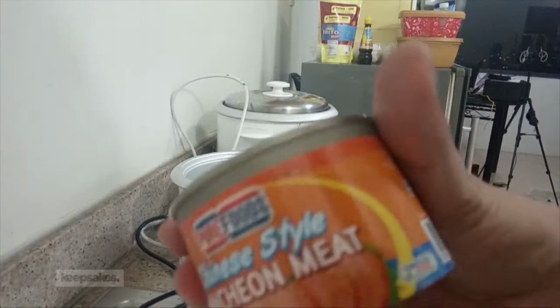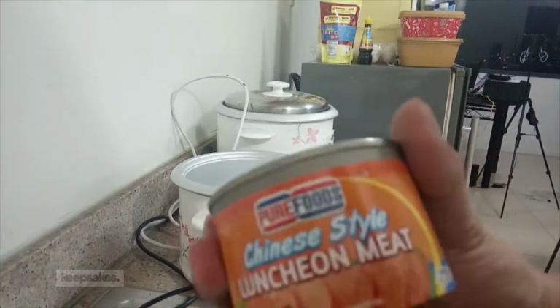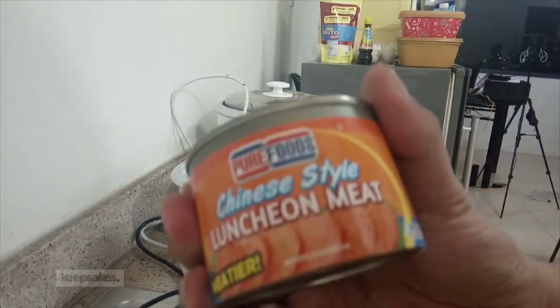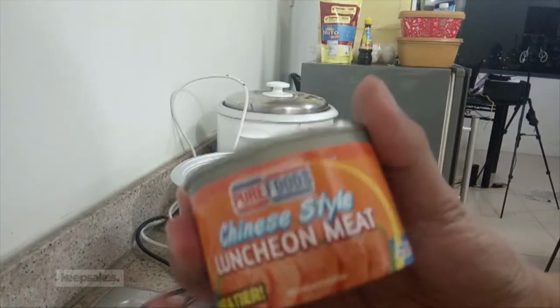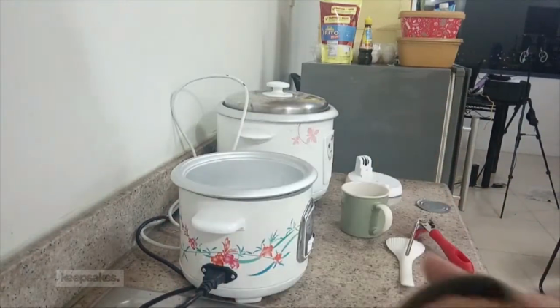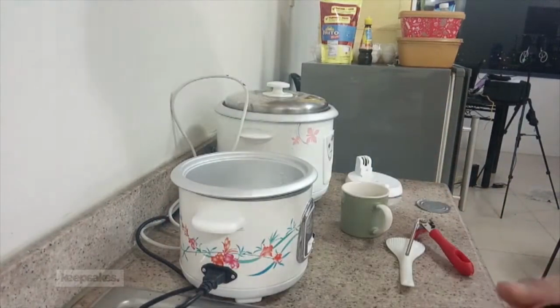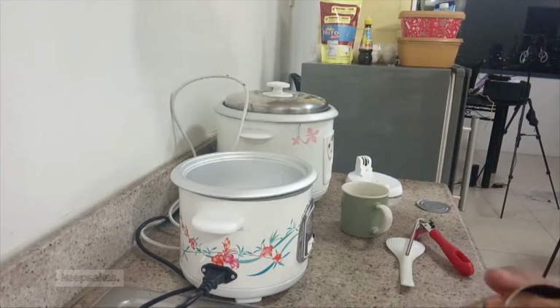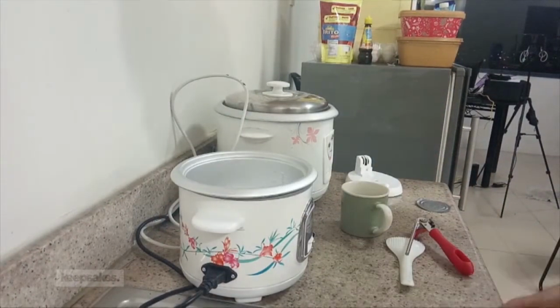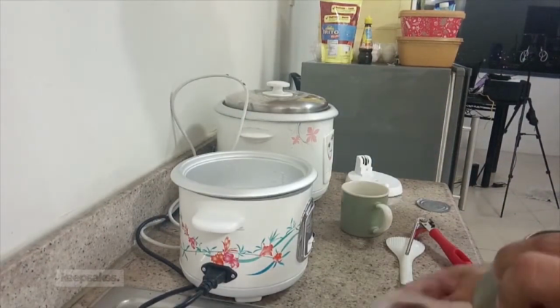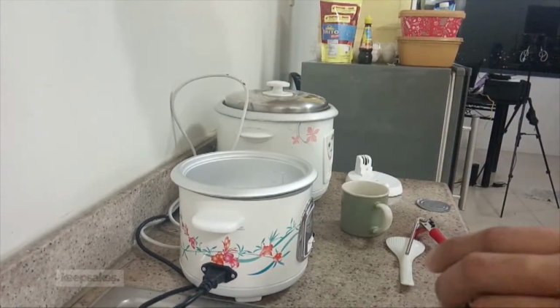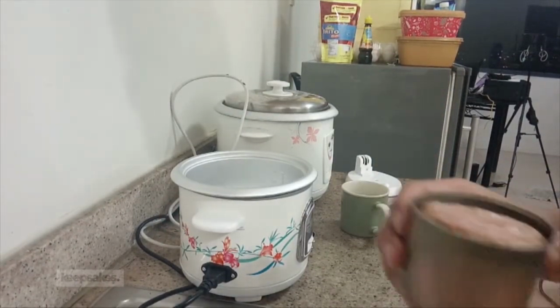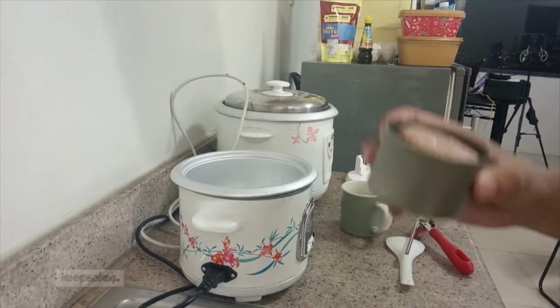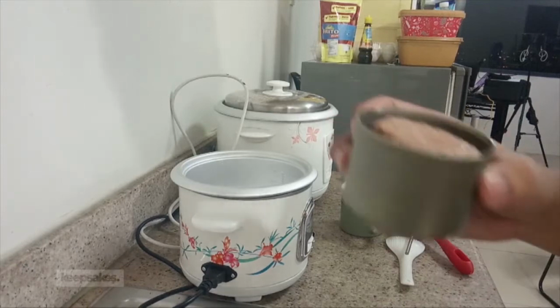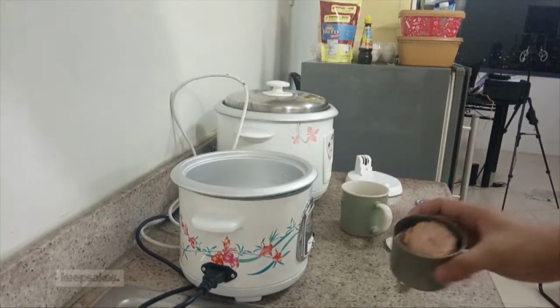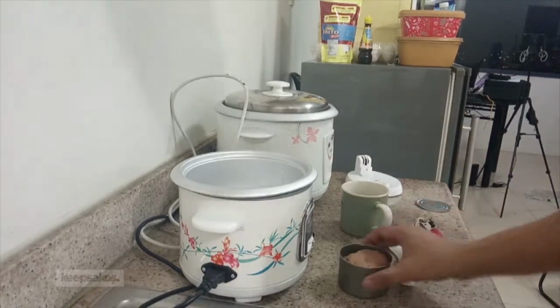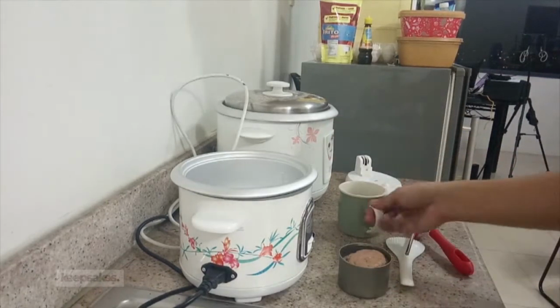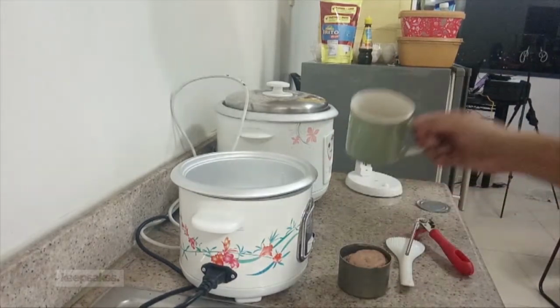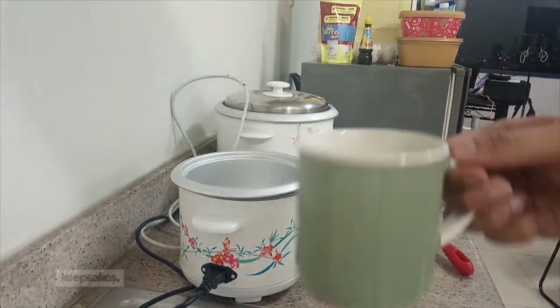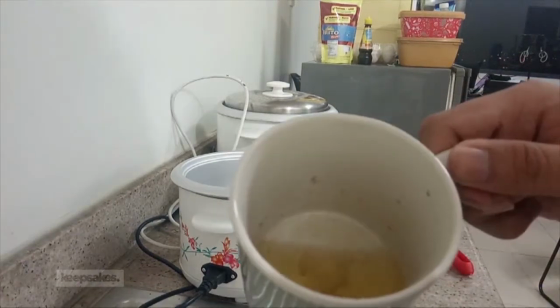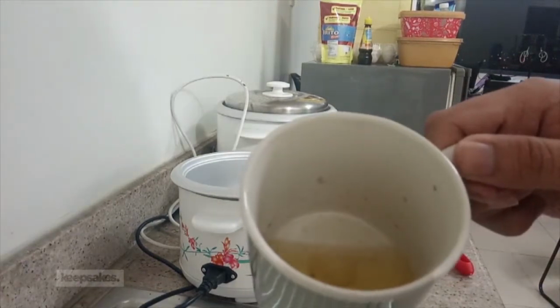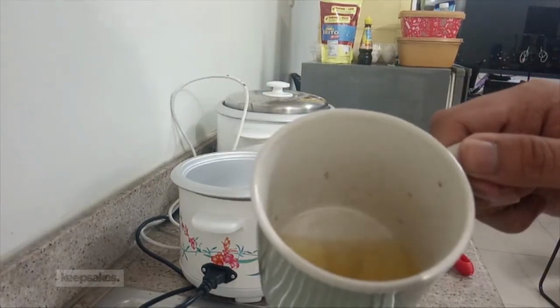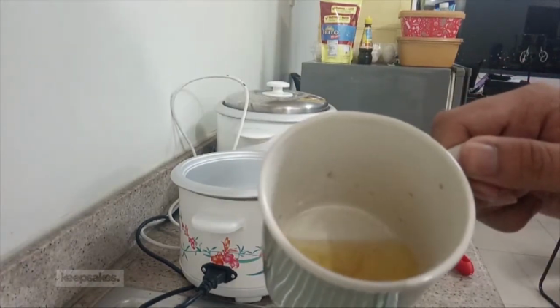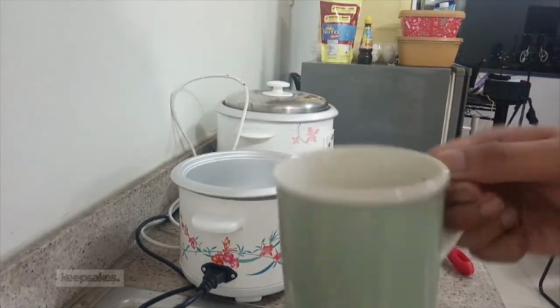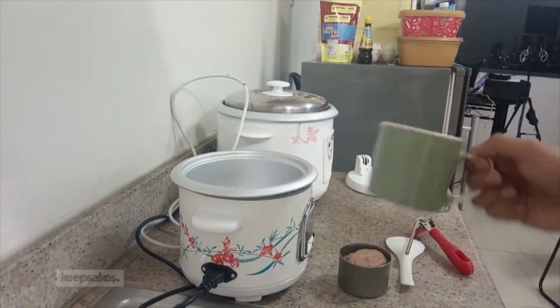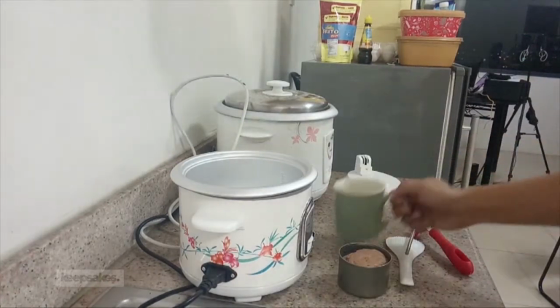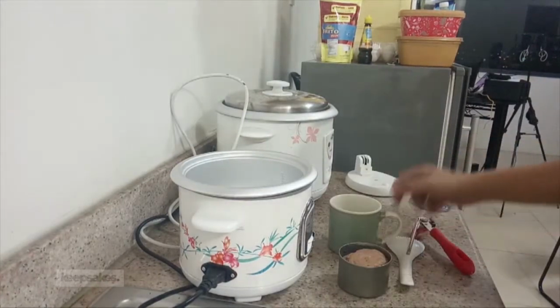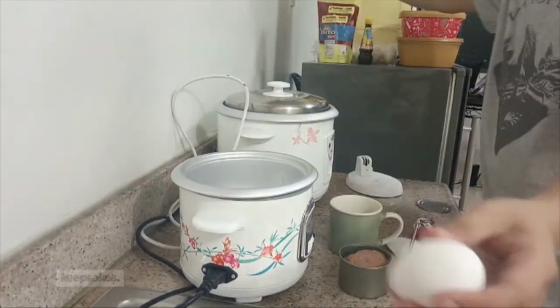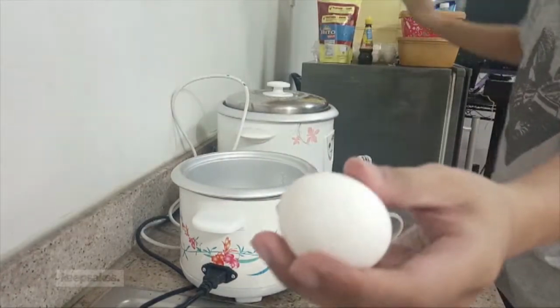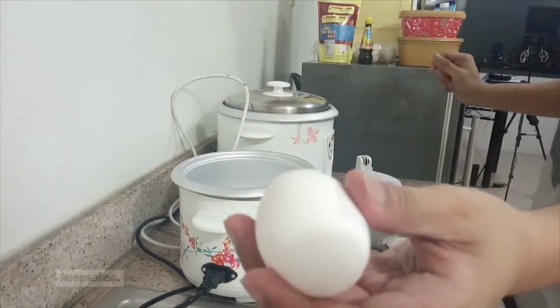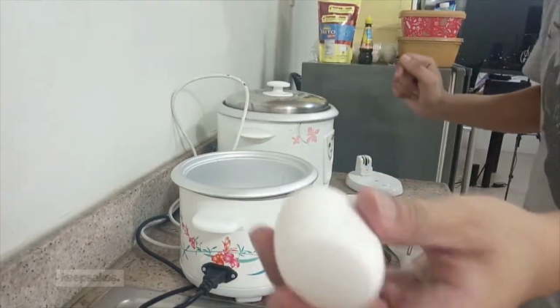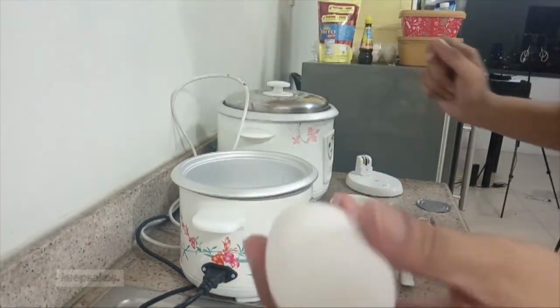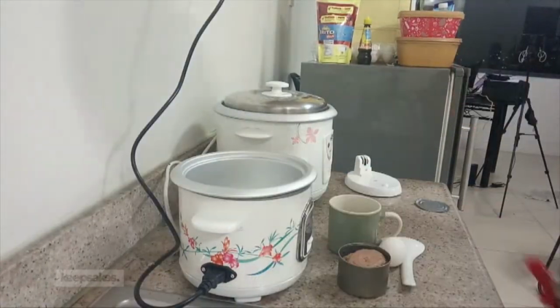Luncheon meat. Tagalin natin yung label kasi hindi naman natin kailangan ng label. Oil. Kaya ko lang sa tubig. Pinapito ako ng itlog kanina — itlog, nakakain lang itlog na ako.